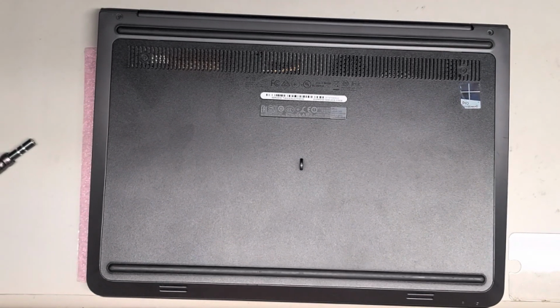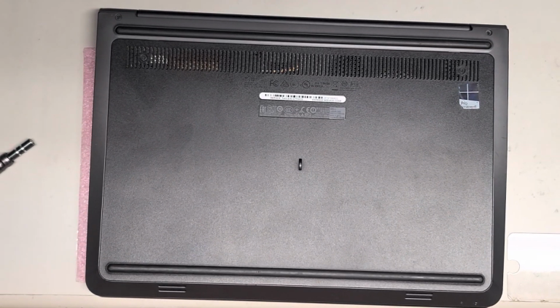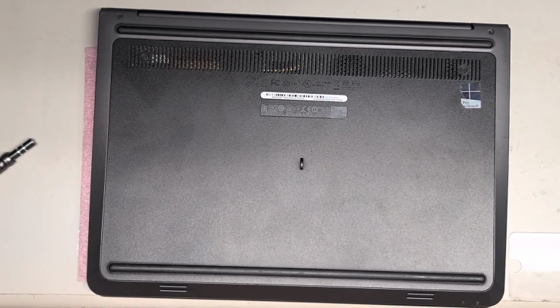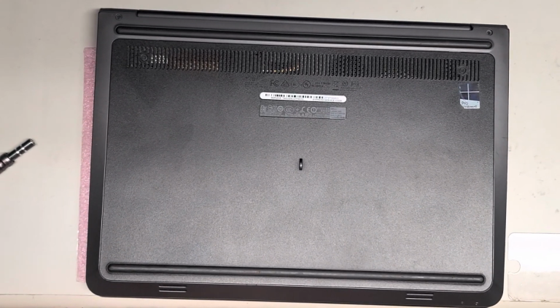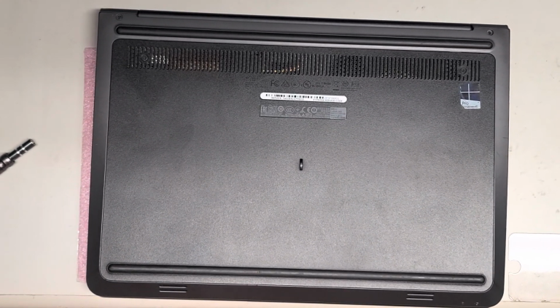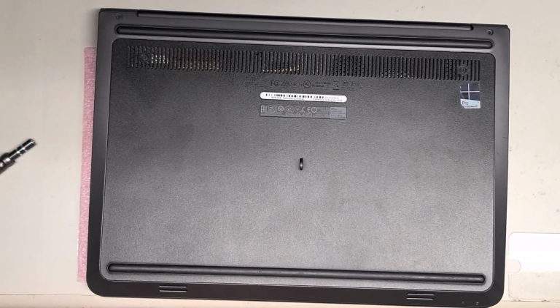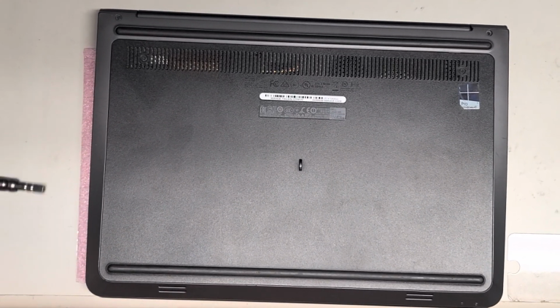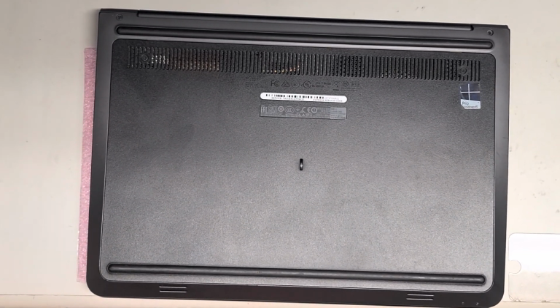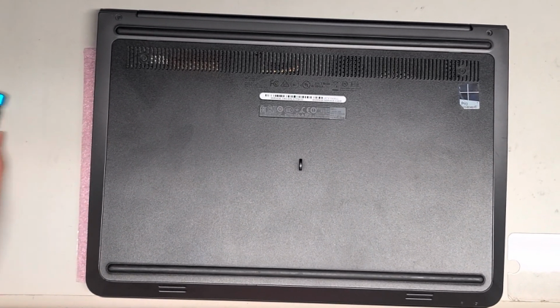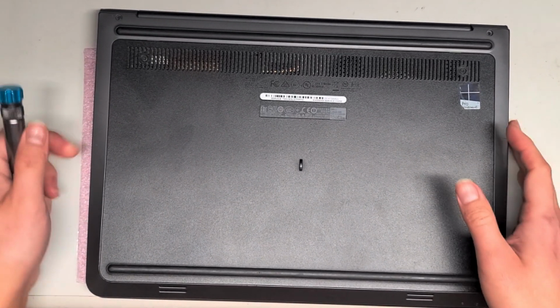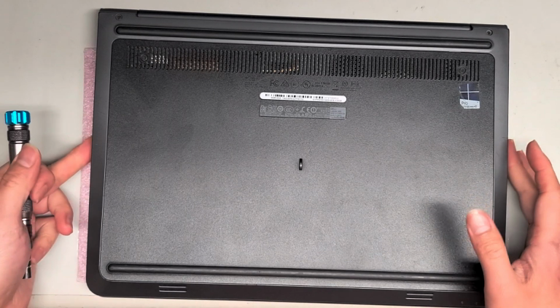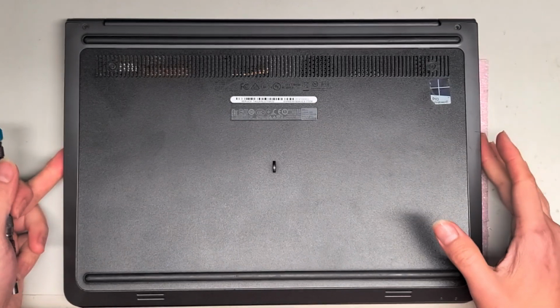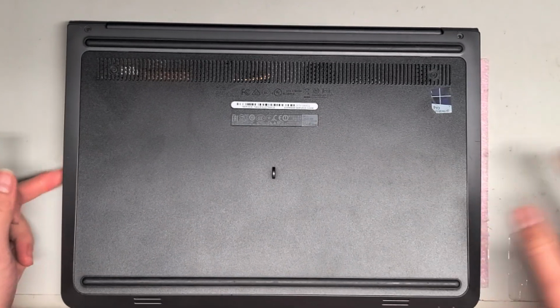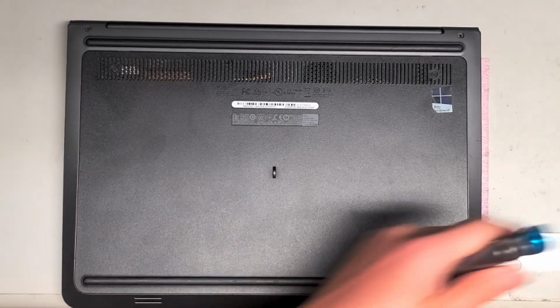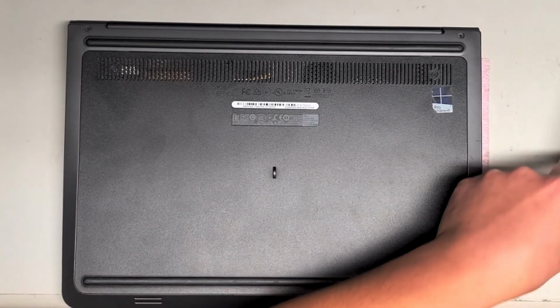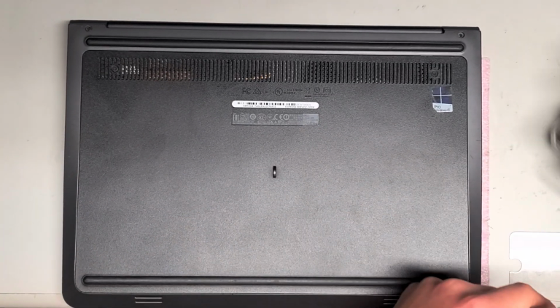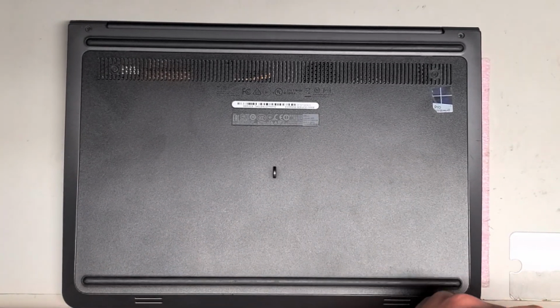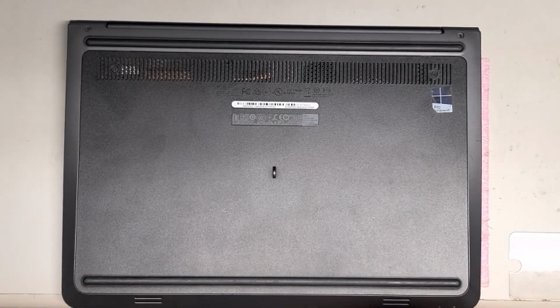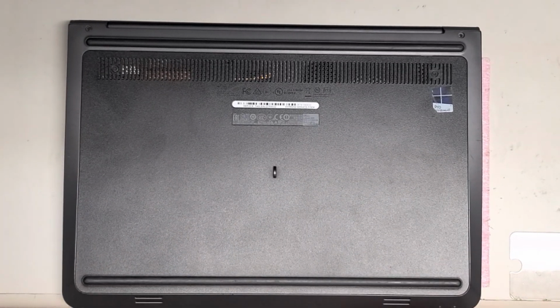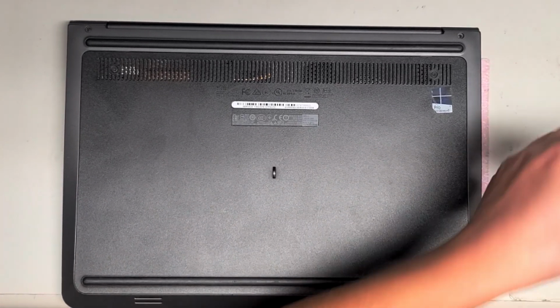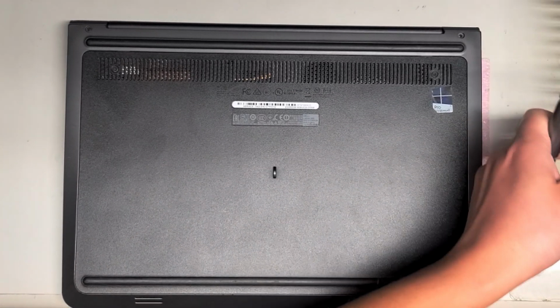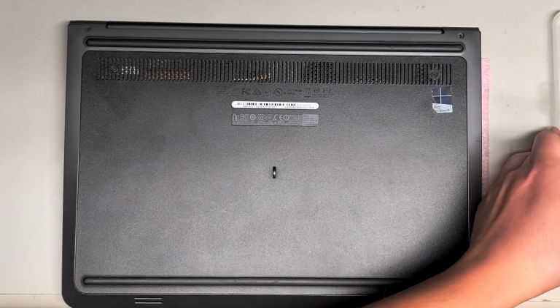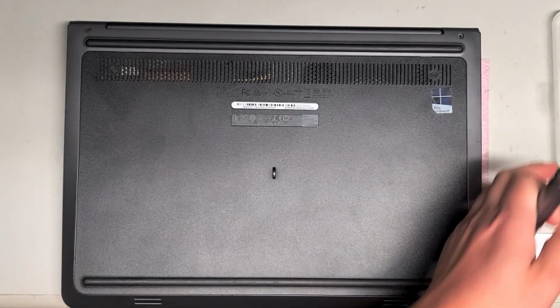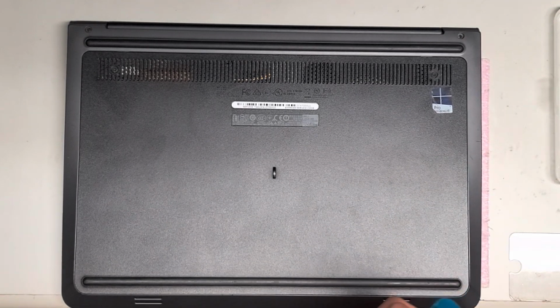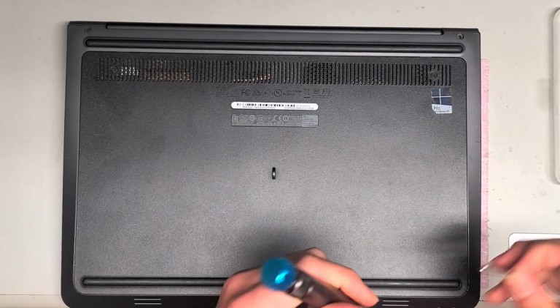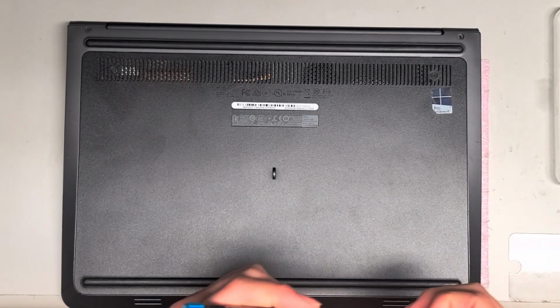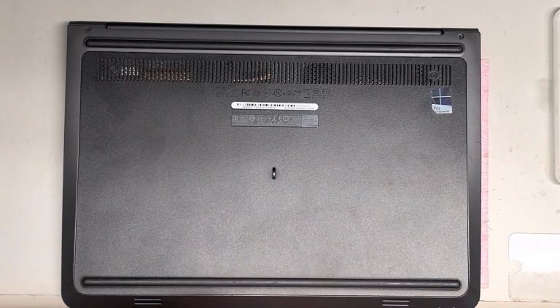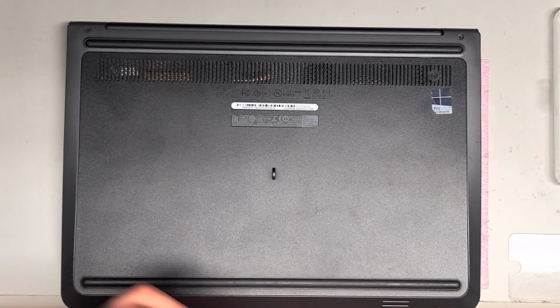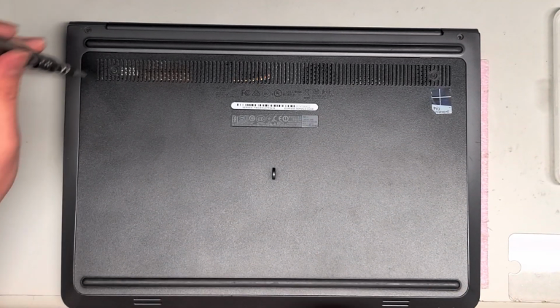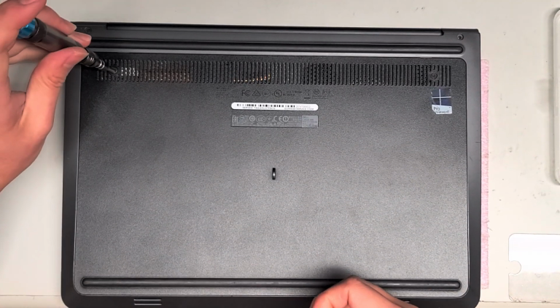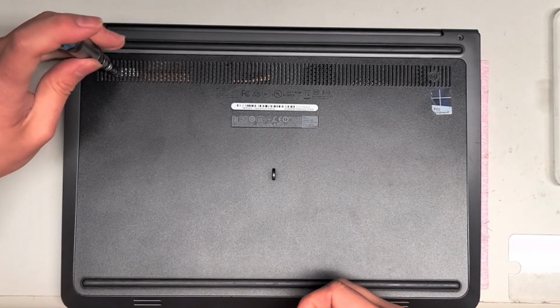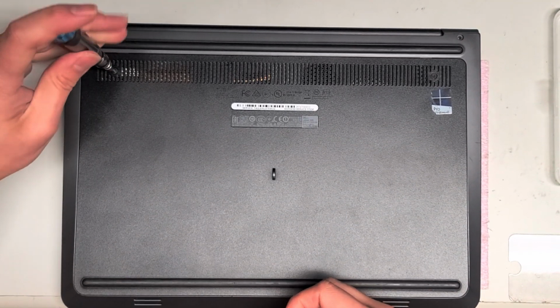I'm going to show how to open up this Dell Latitude model 3450. First, what you're going to want to do is remove the screws from the bottom. We're actually just going to do the hard drive and RAM and stuff — I'm not going to do a complete disassembly.